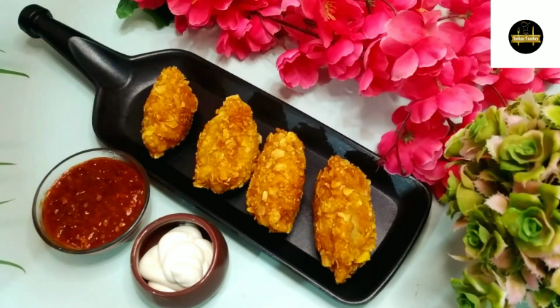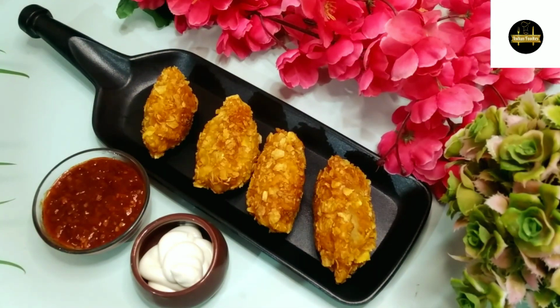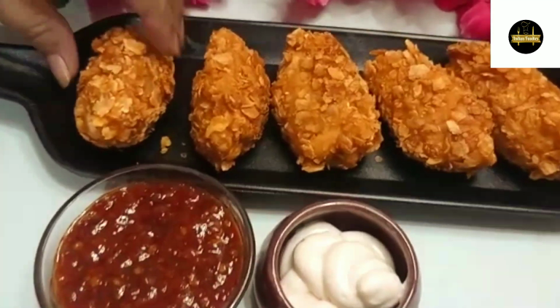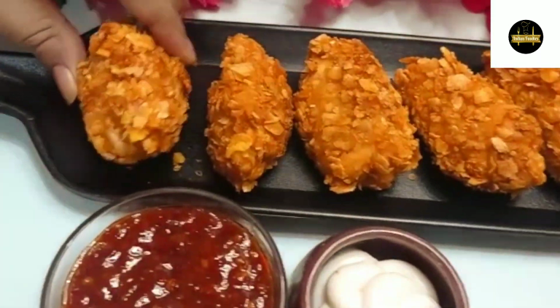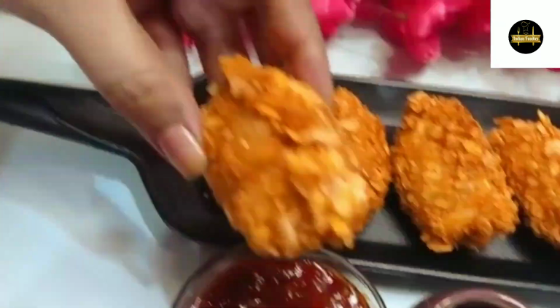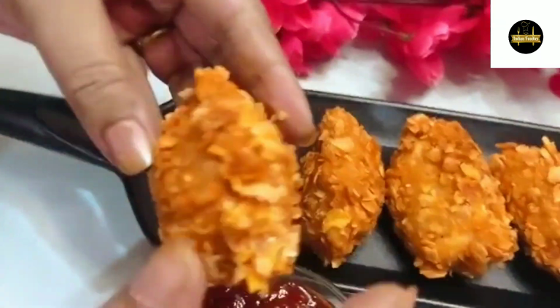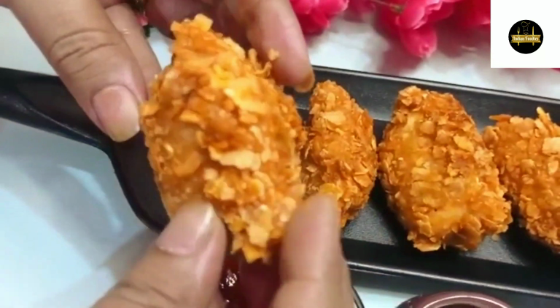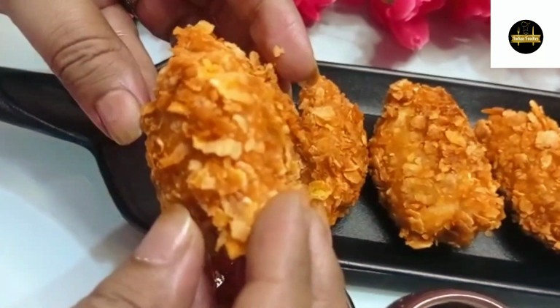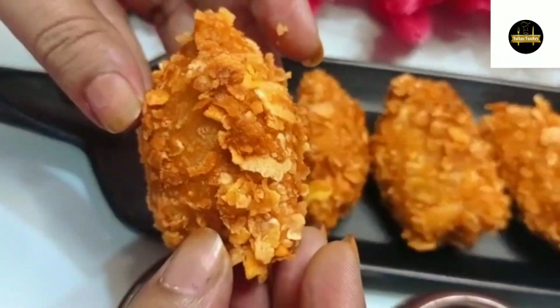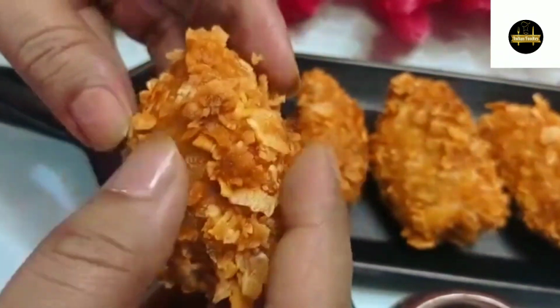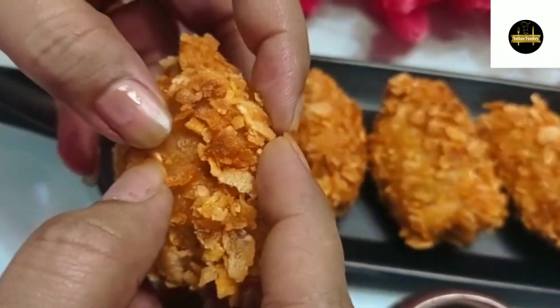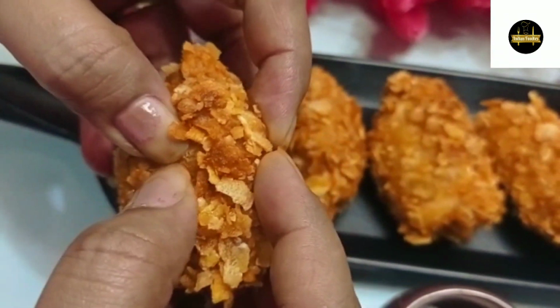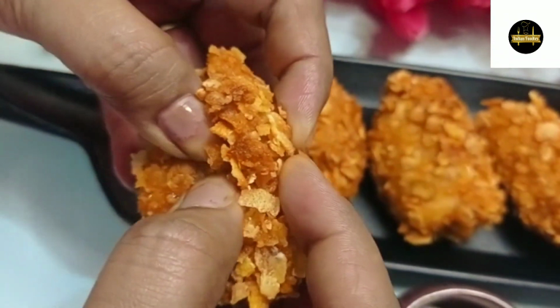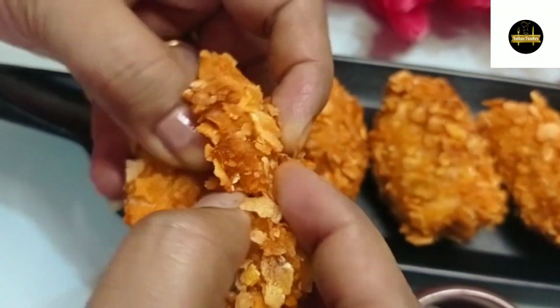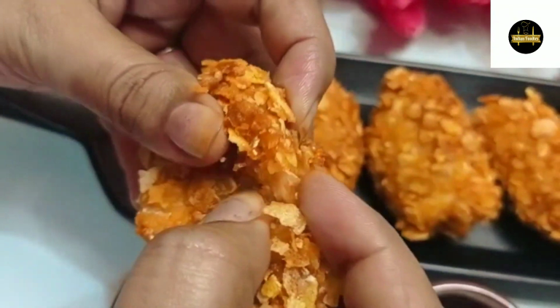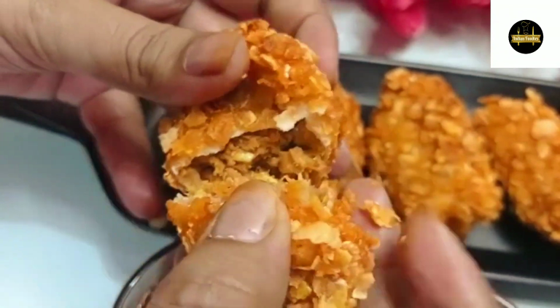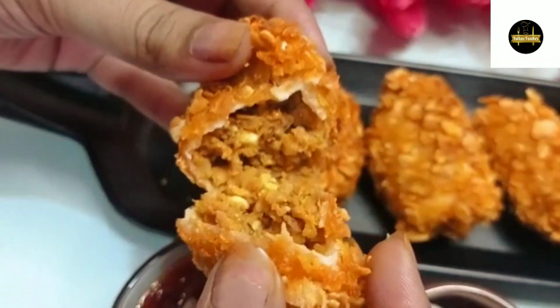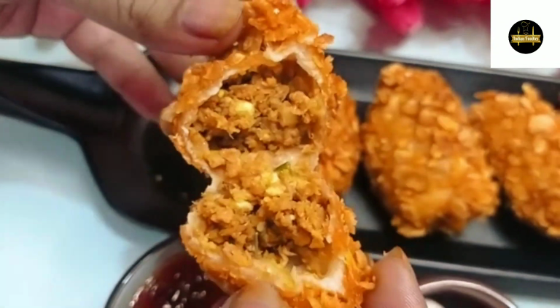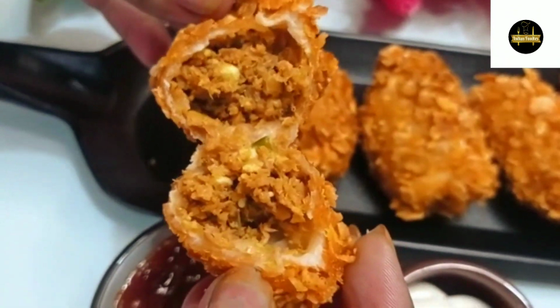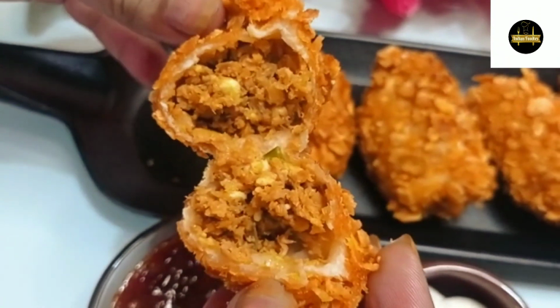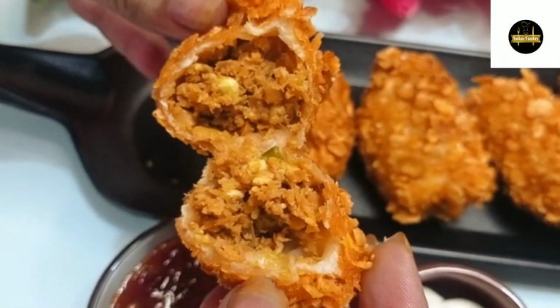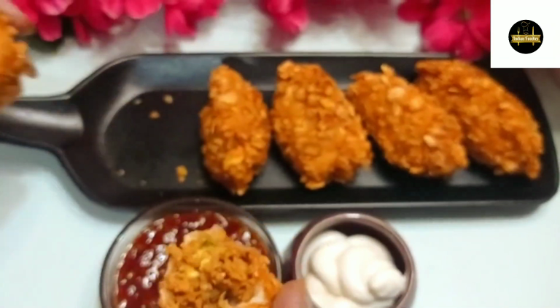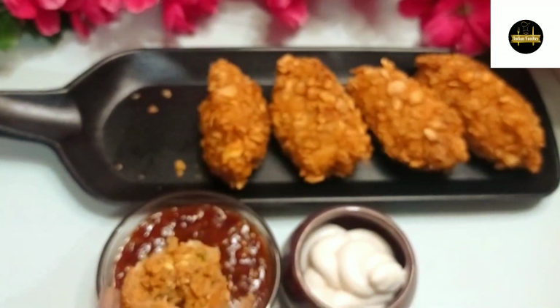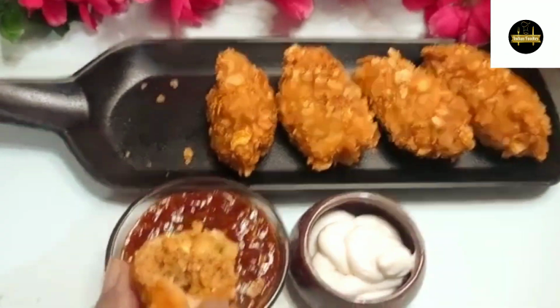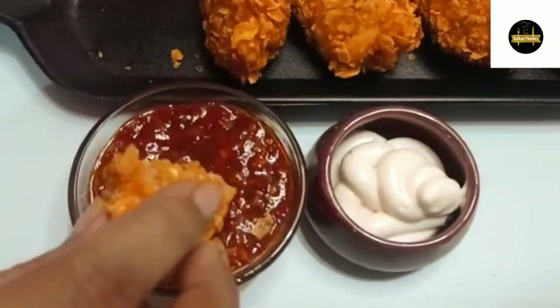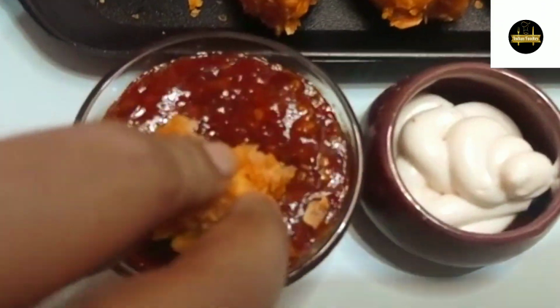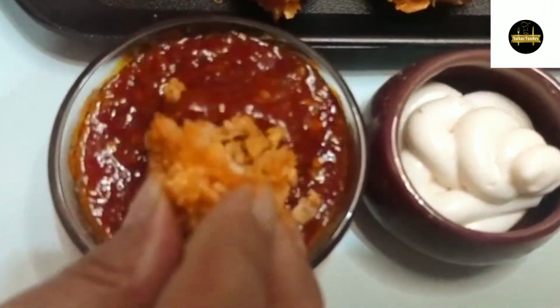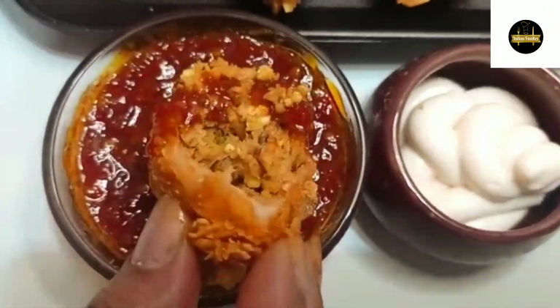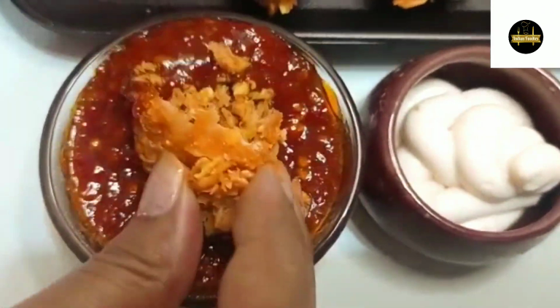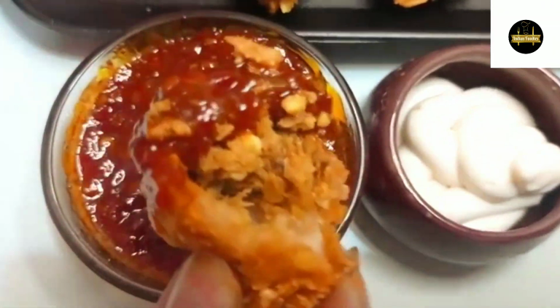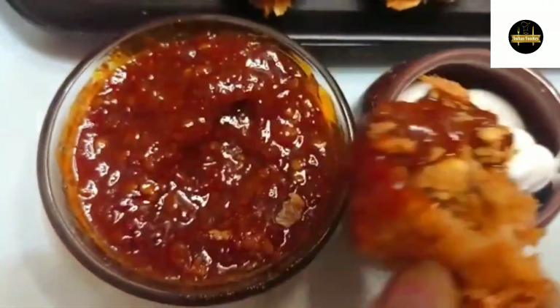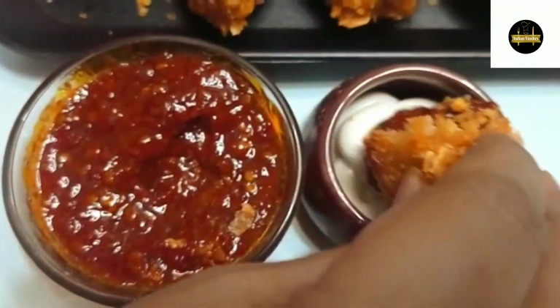It is very easy to make, even for children. Before this, I have shared my momos and momos manchurian recipe. Let's start our special recipe today.